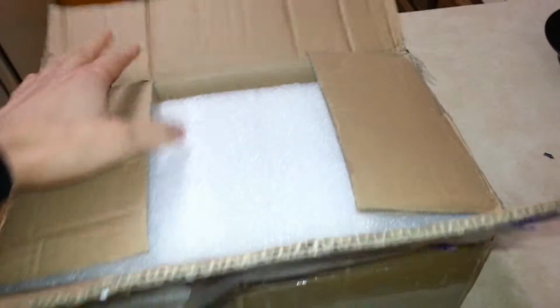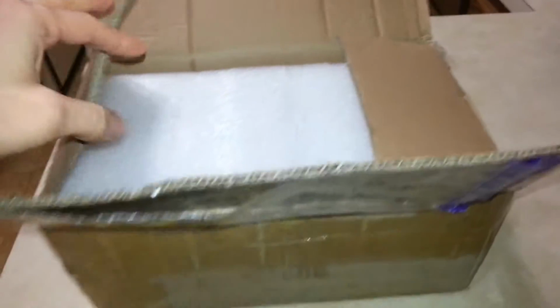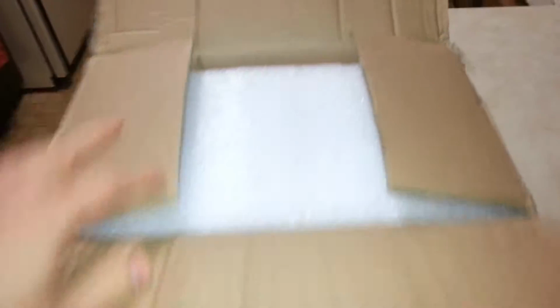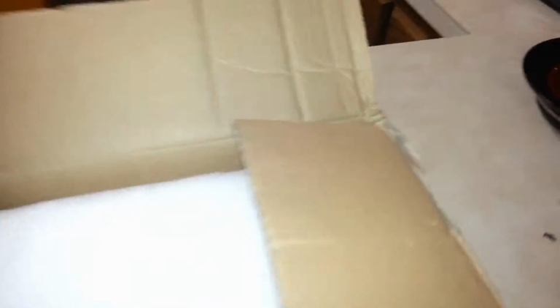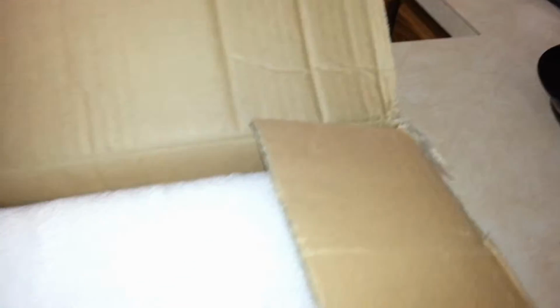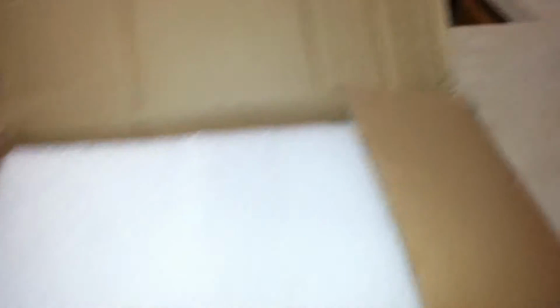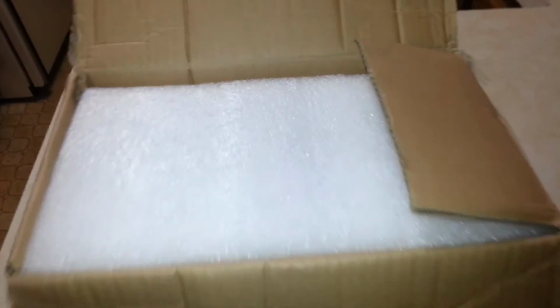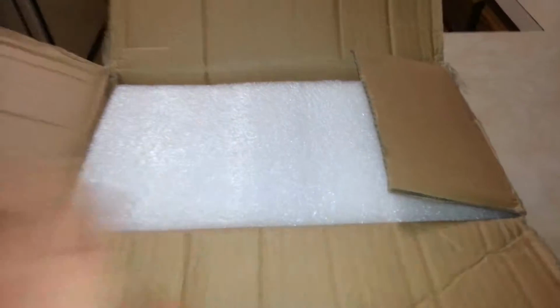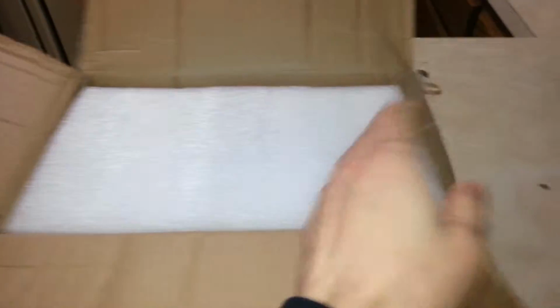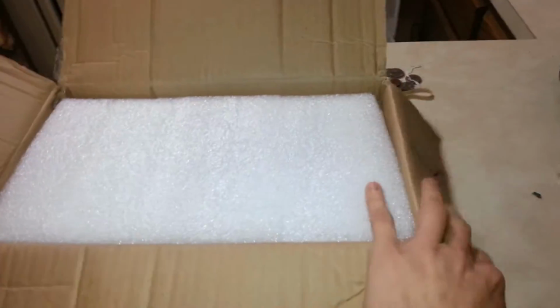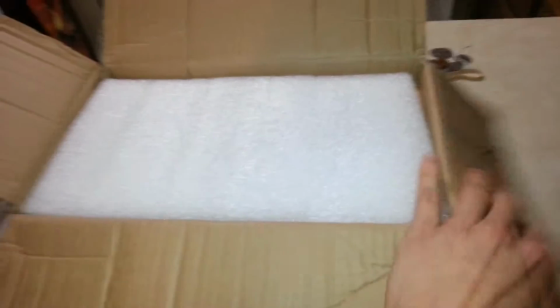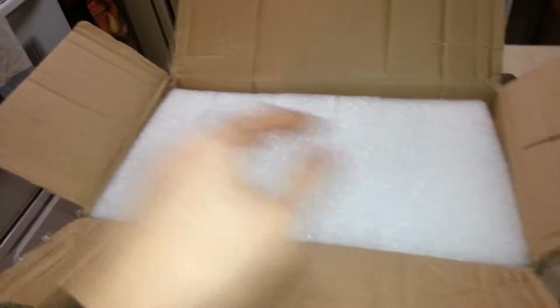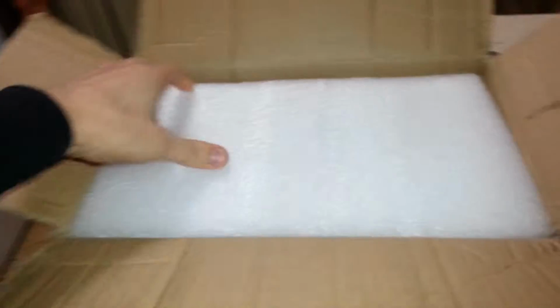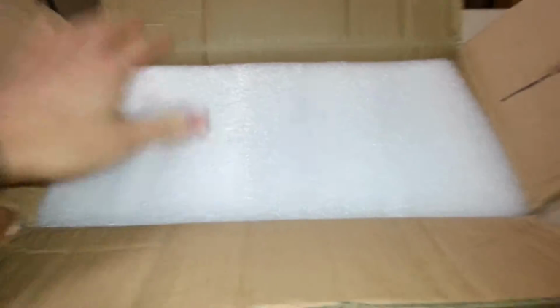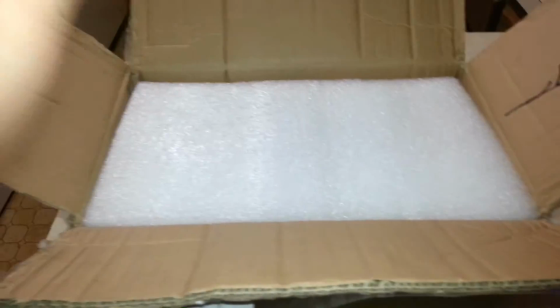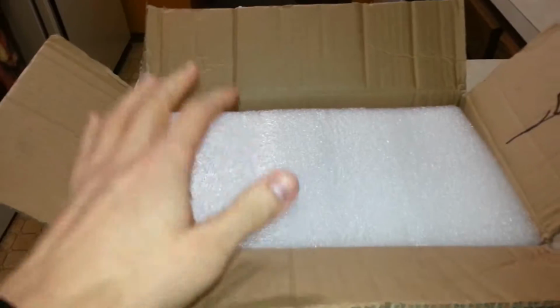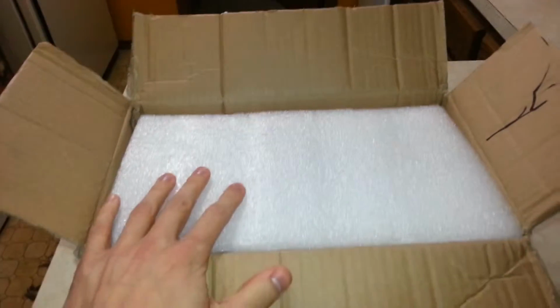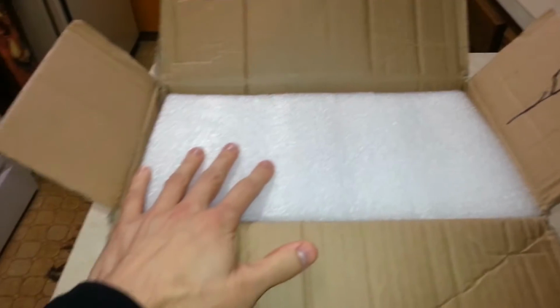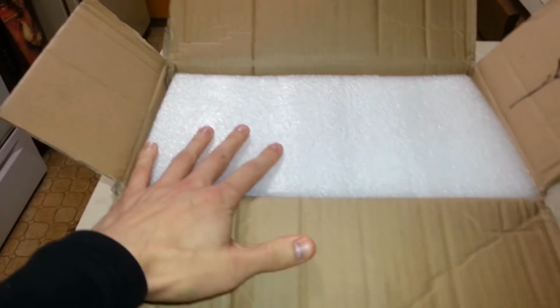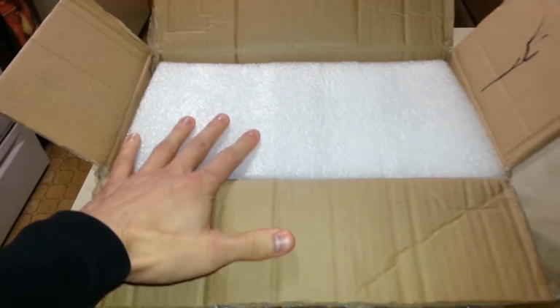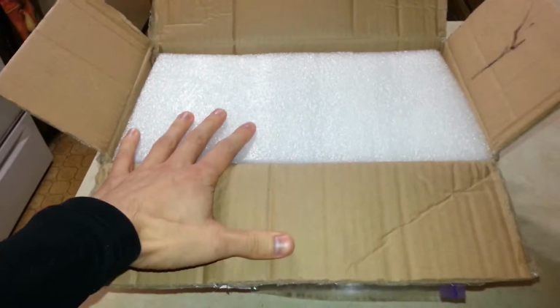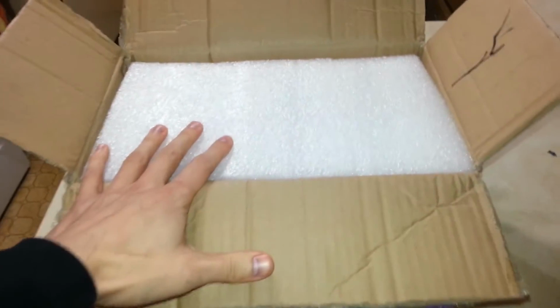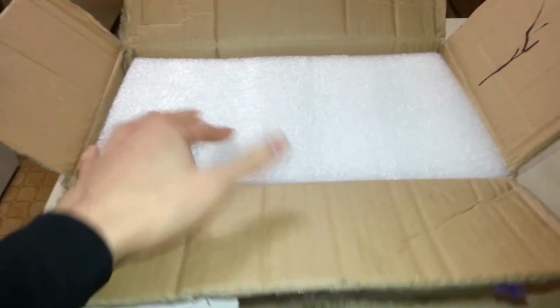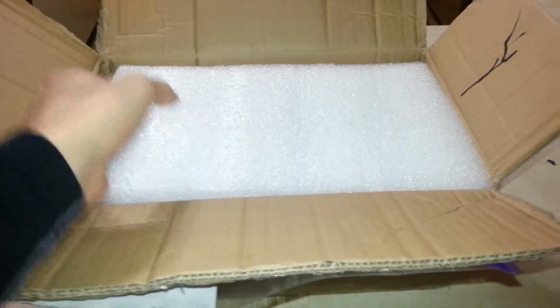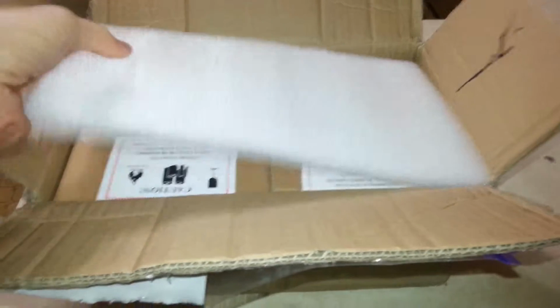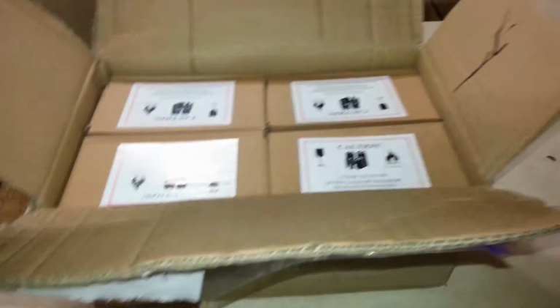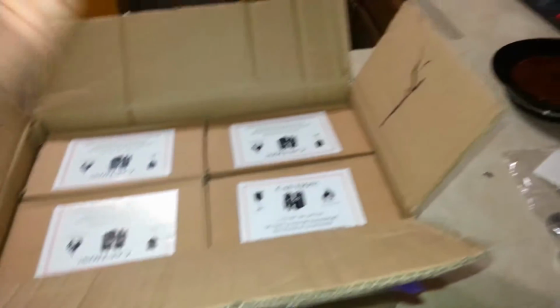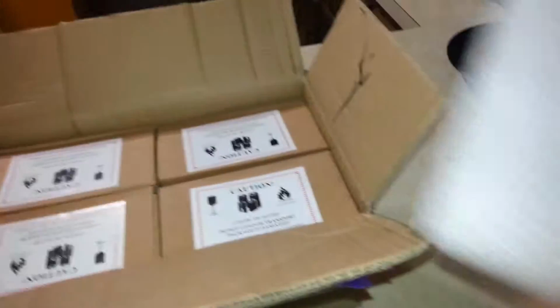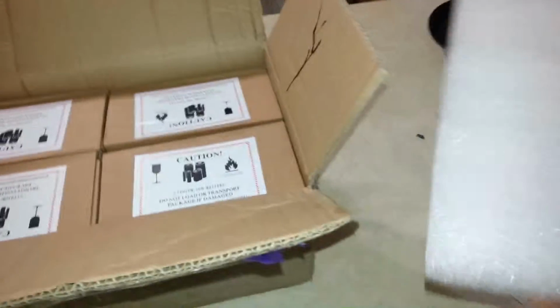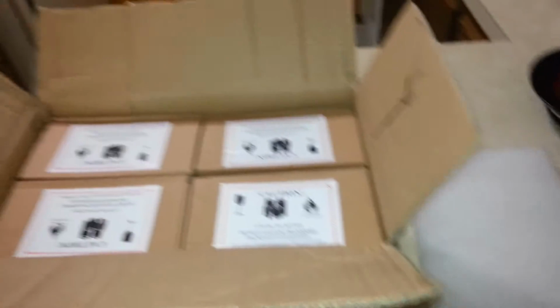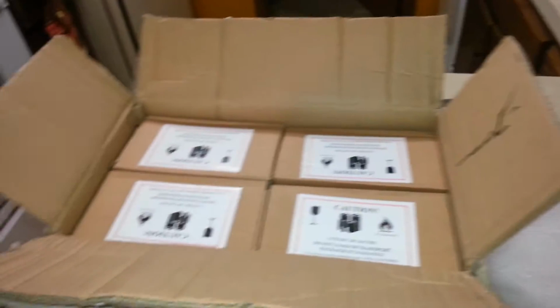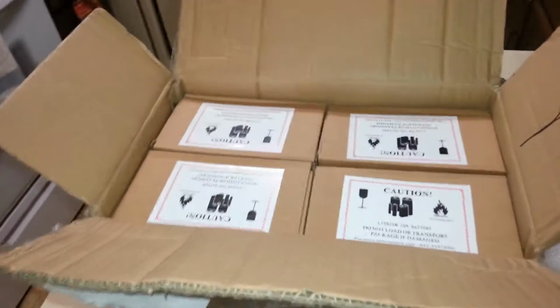I had to look. Smell that fresh Chinese air. Alright, so this is from my supplier in China. It is a box of lithium iron phosphate batteries.